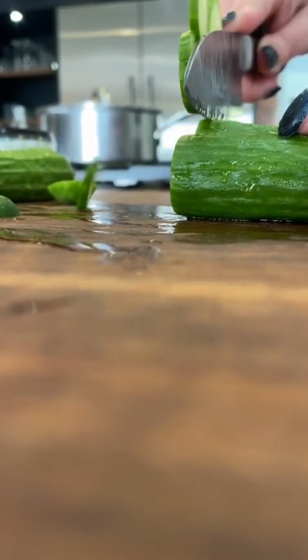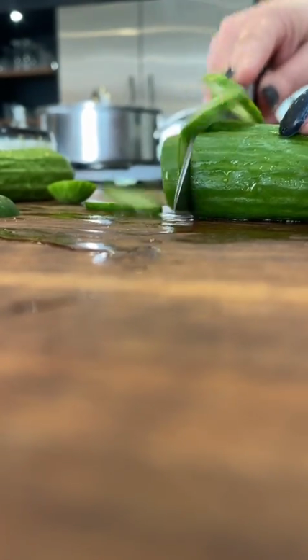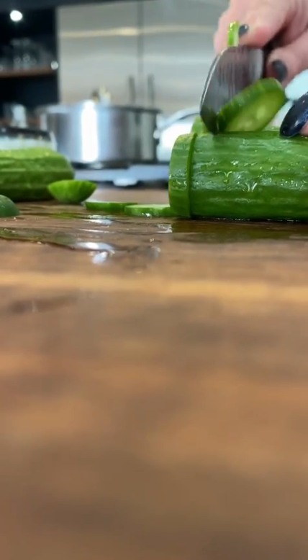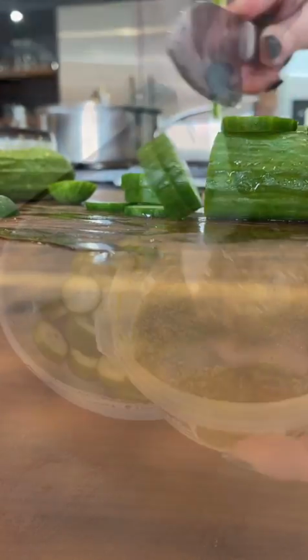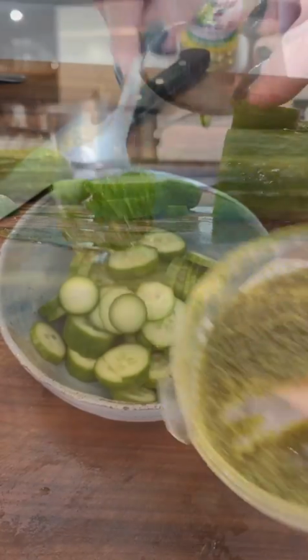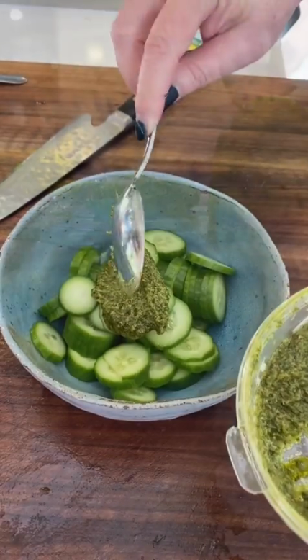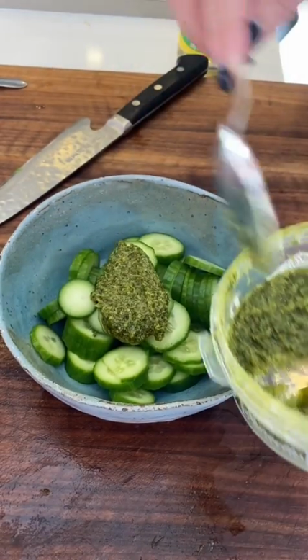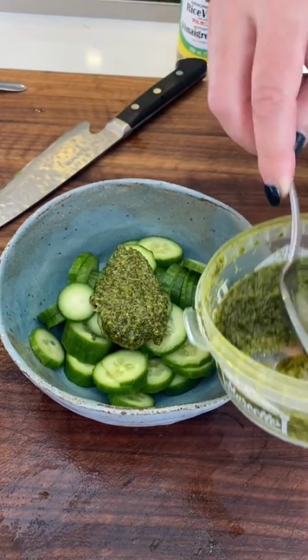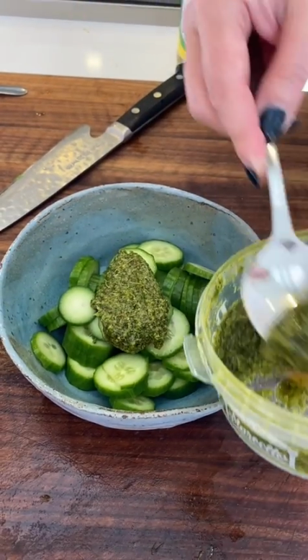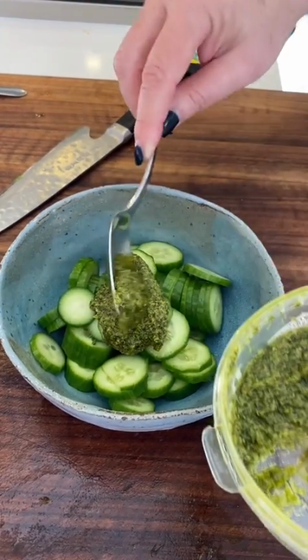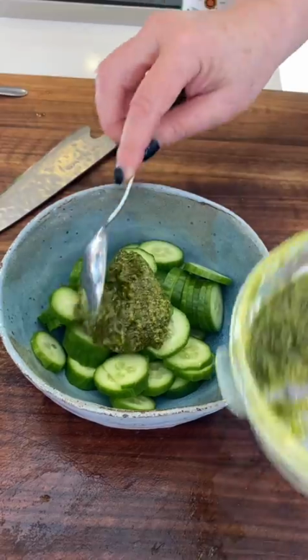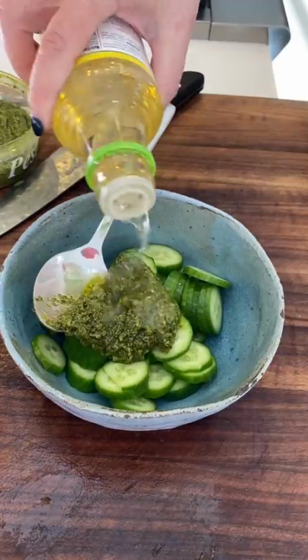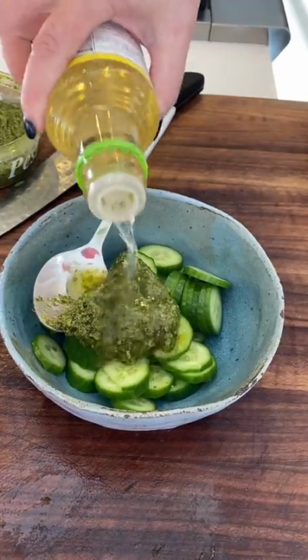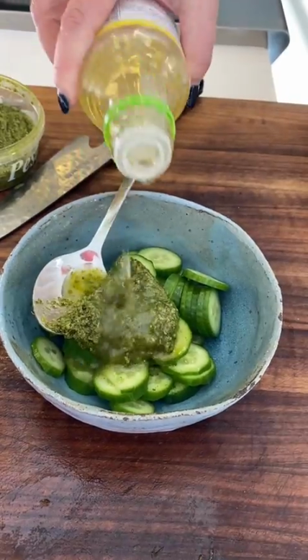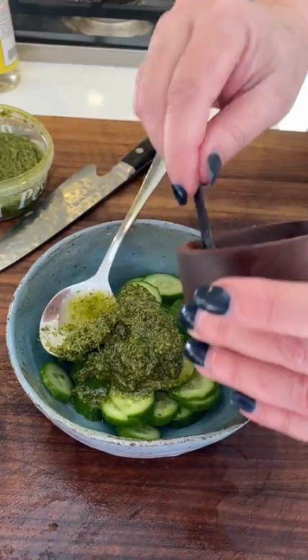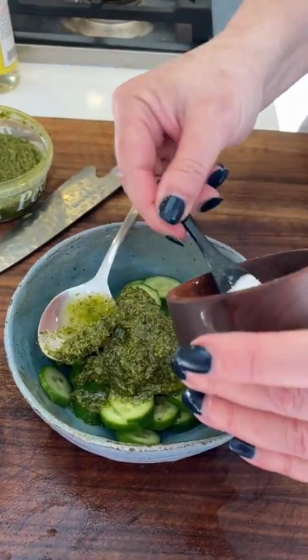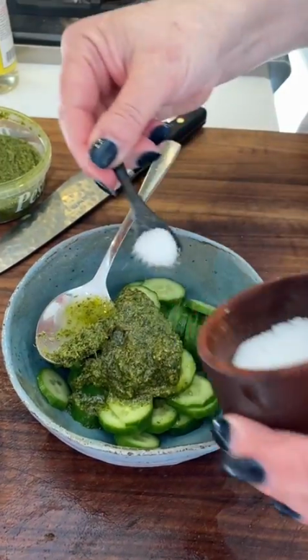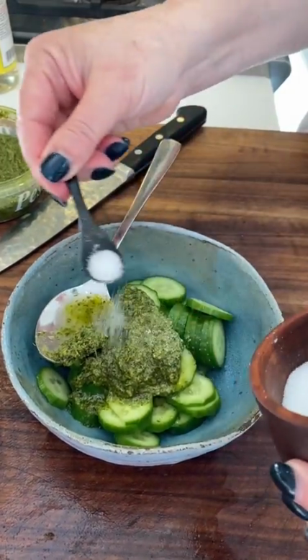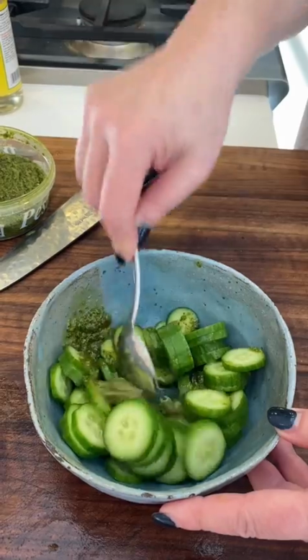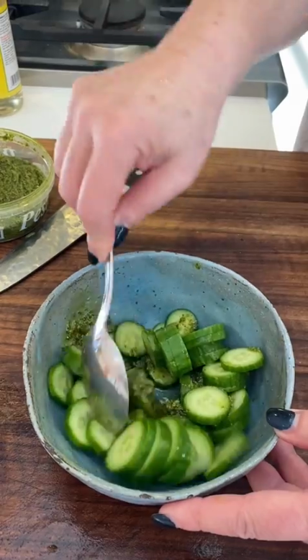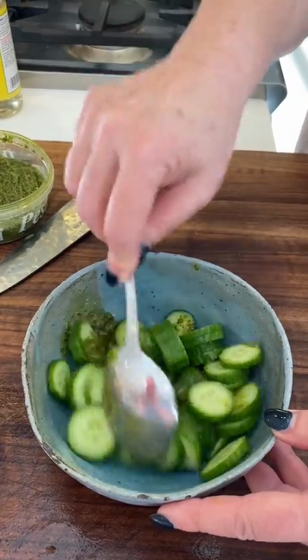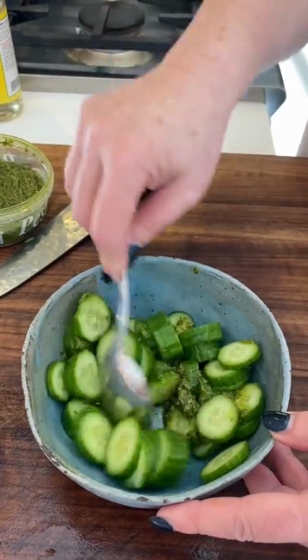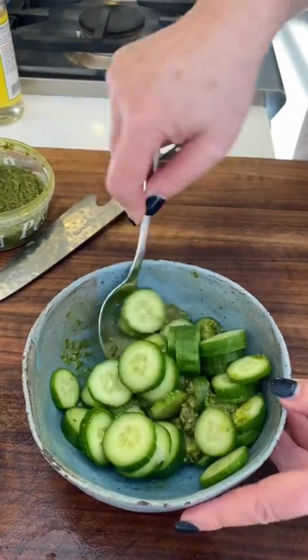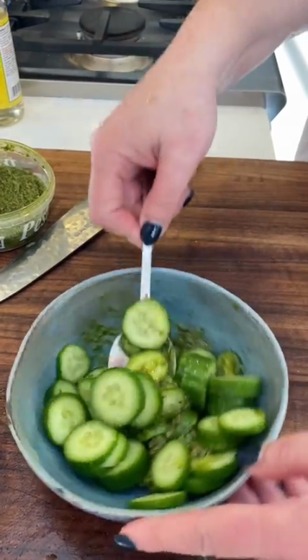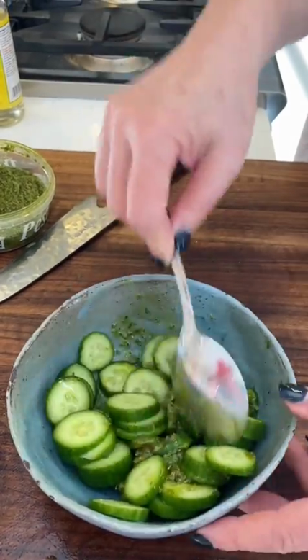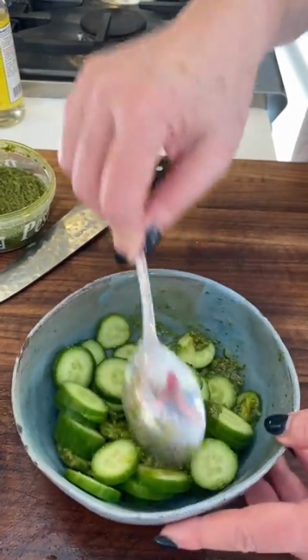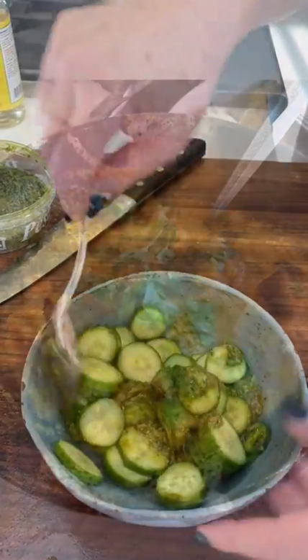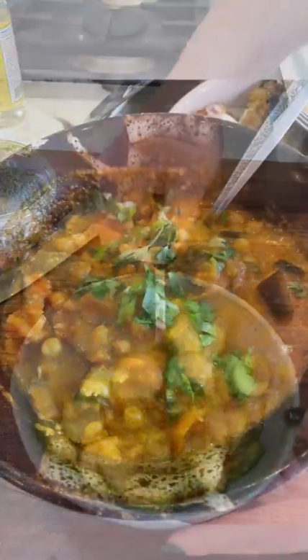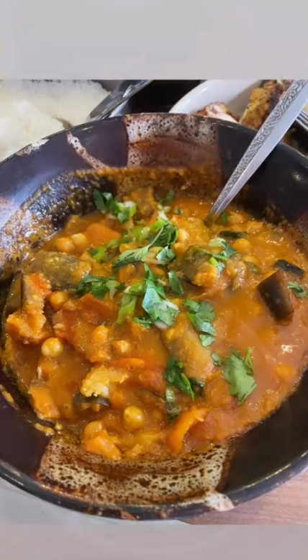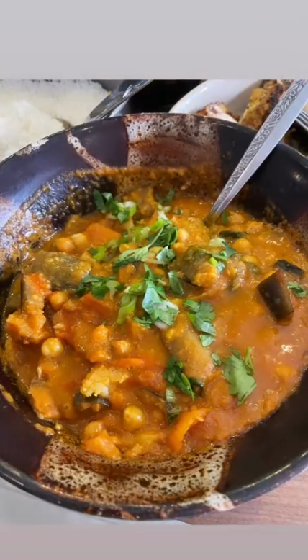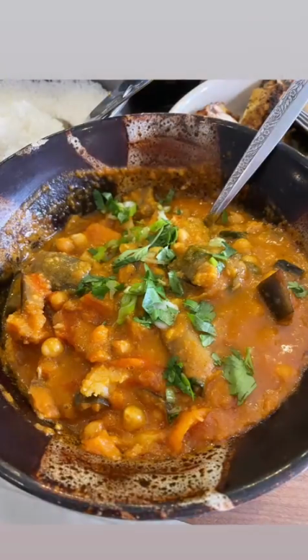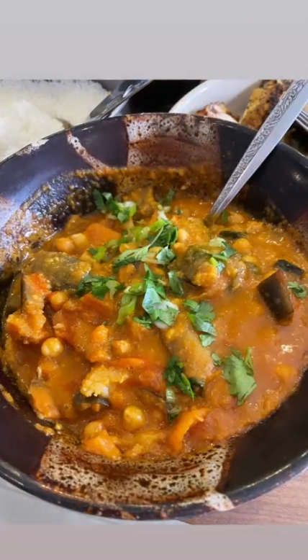Meanwhile, cook your rice and prepare your quick pickled cucumbers. A little rice wine vinegar, sugar, pesto, salt and sesame oil makes for an easy and fresh side dish.